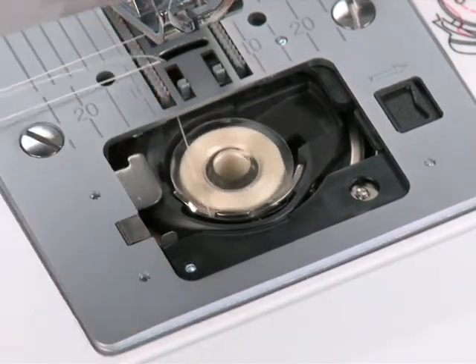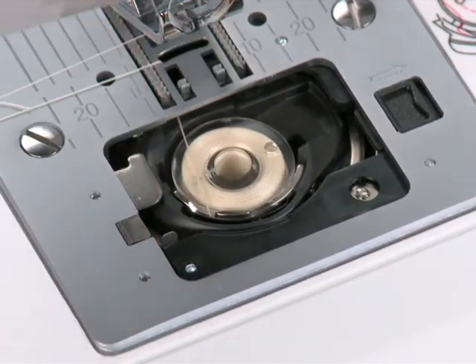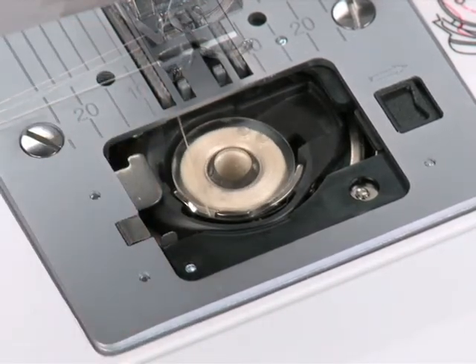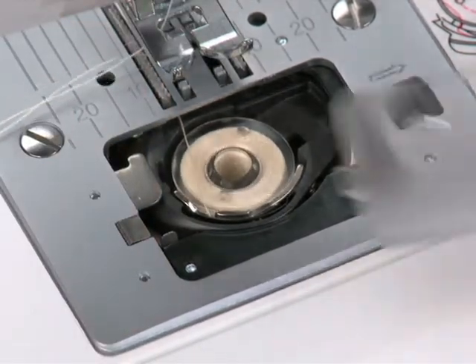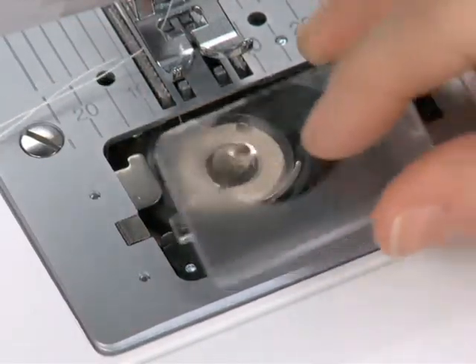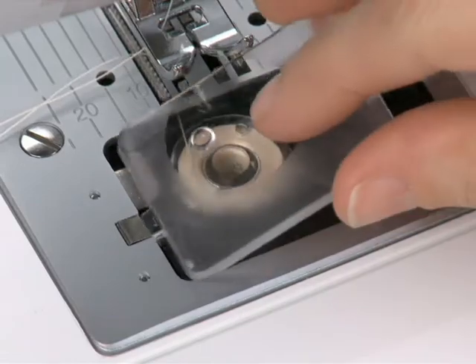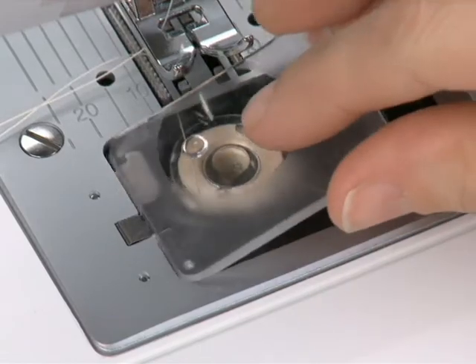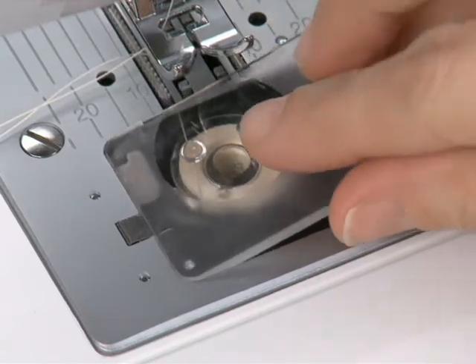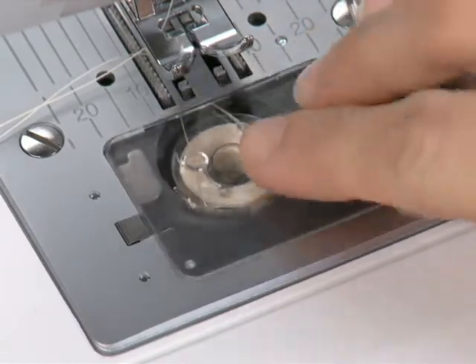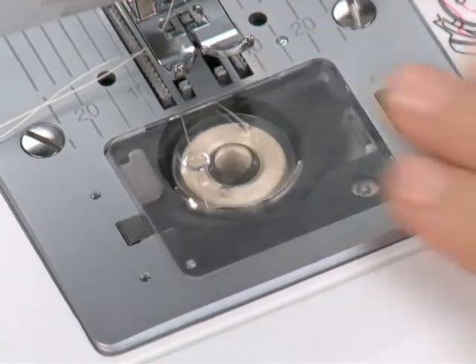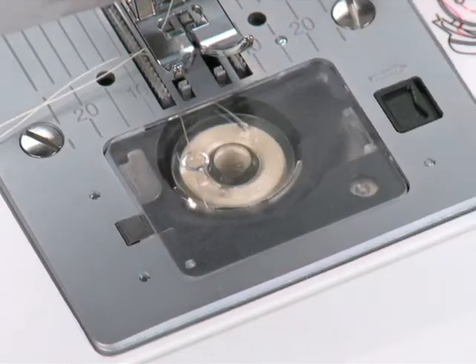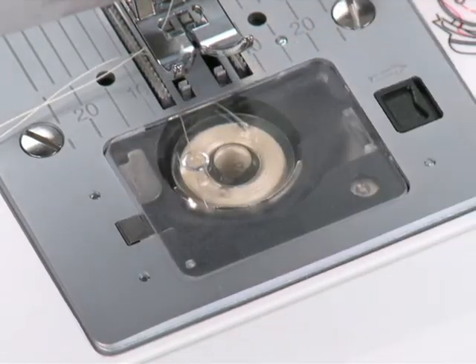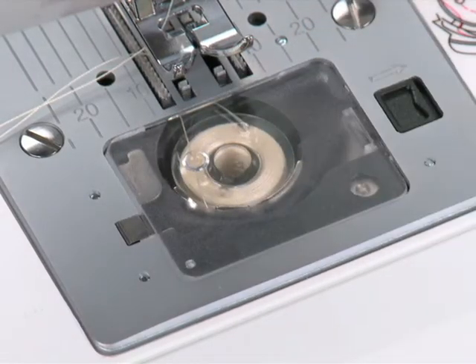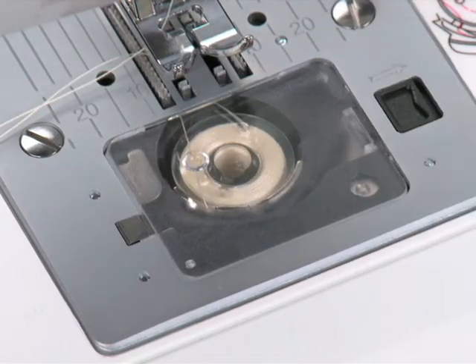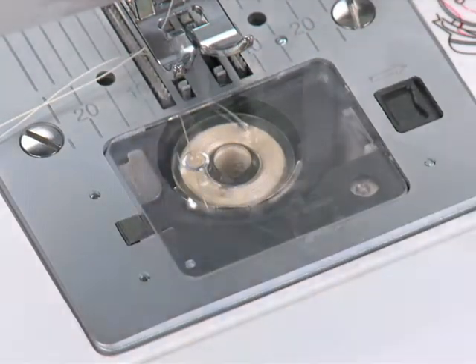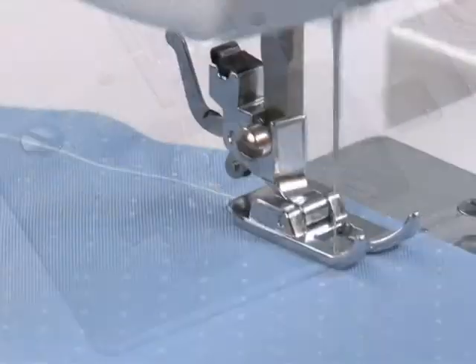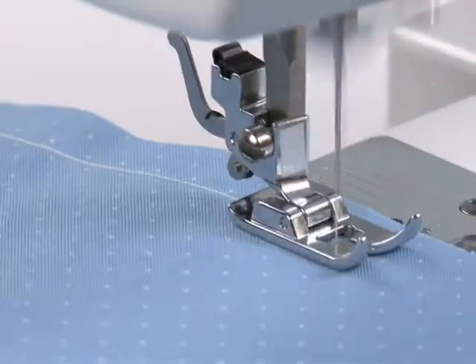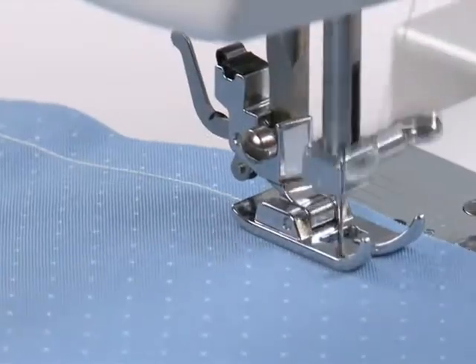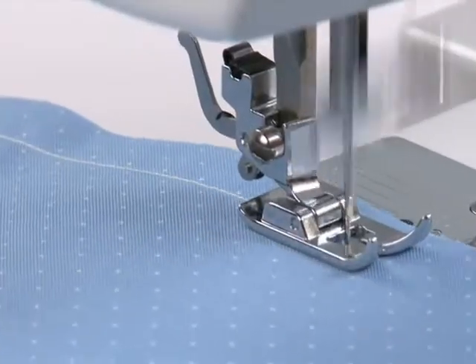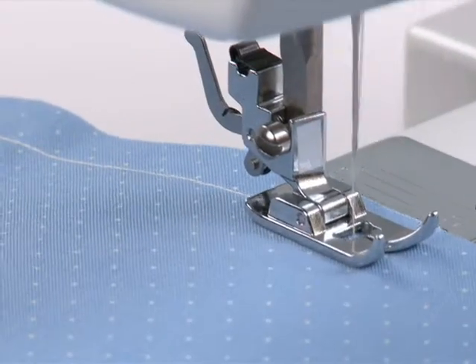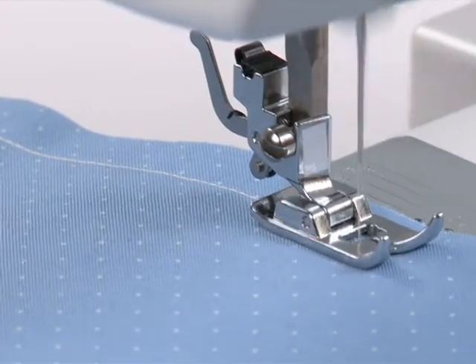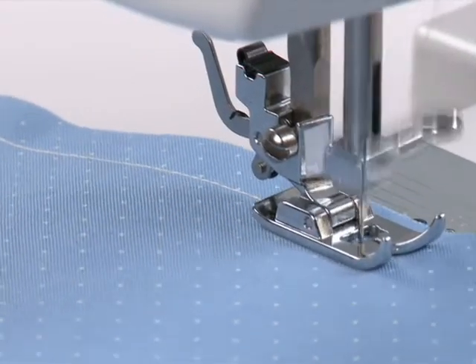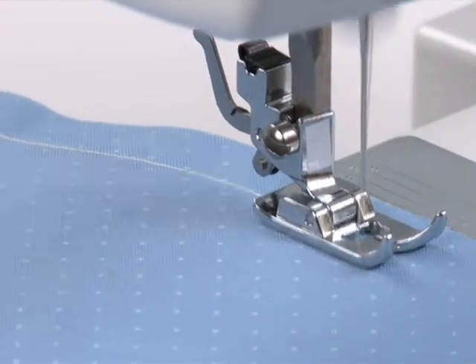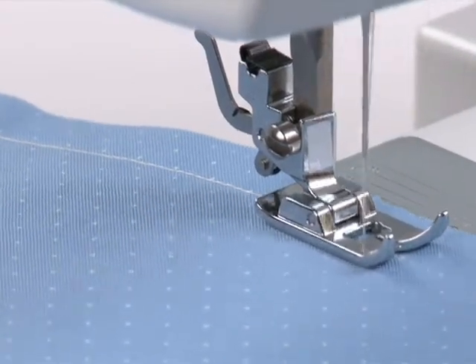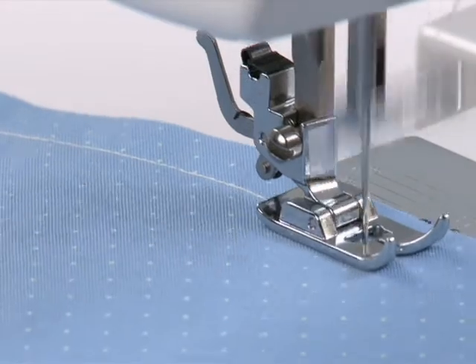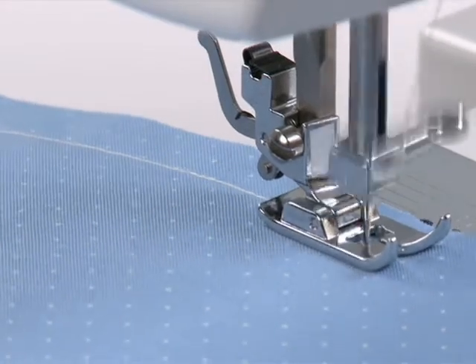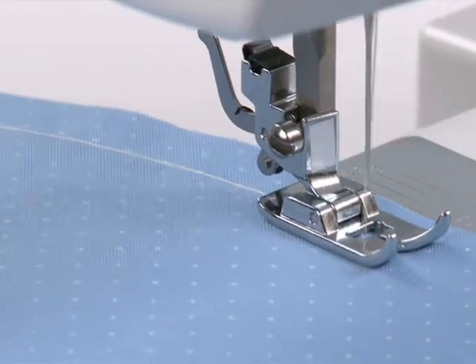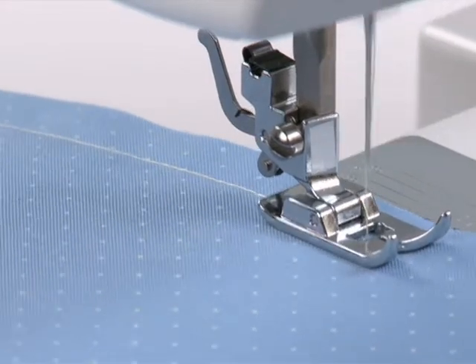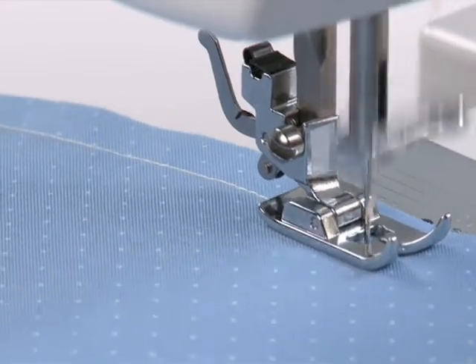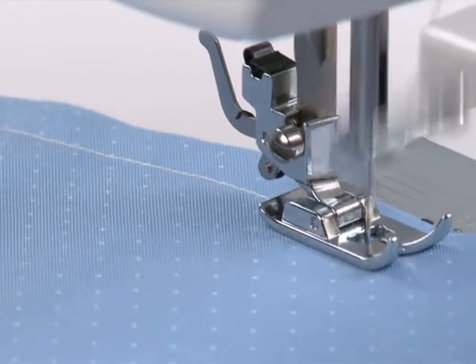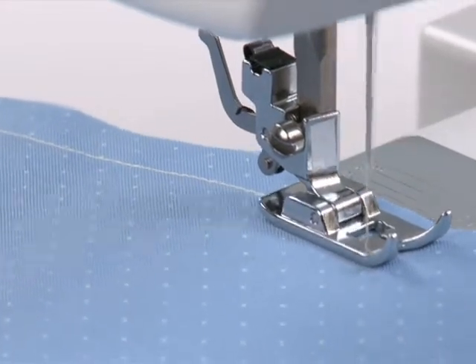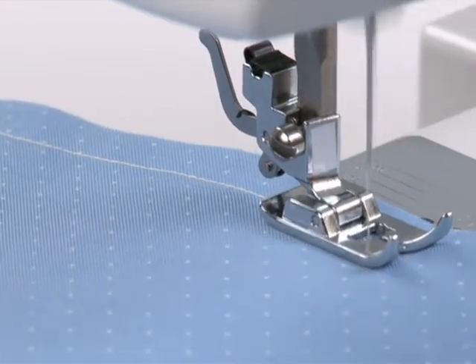Snap the cover in place and you're ready to sew. The top drop-in bobbin is also jam-proof, so your sewing is worry-free.